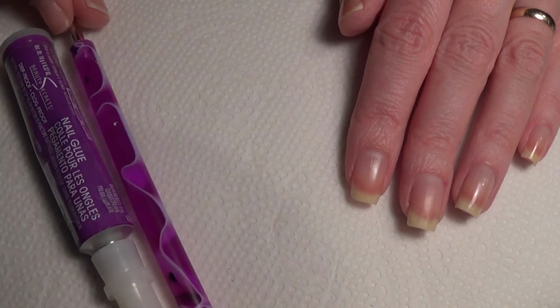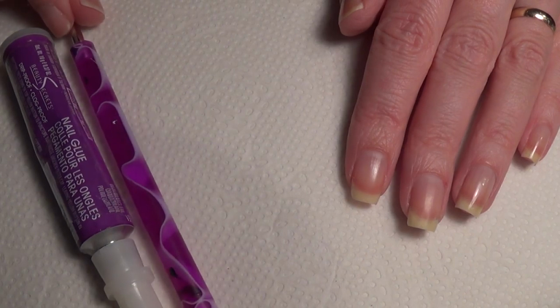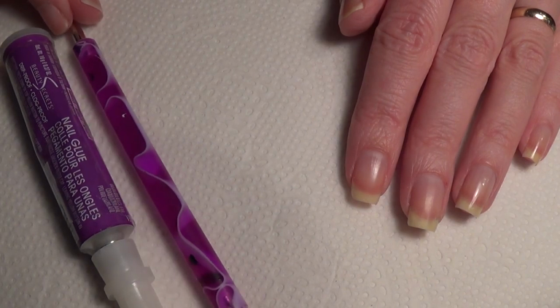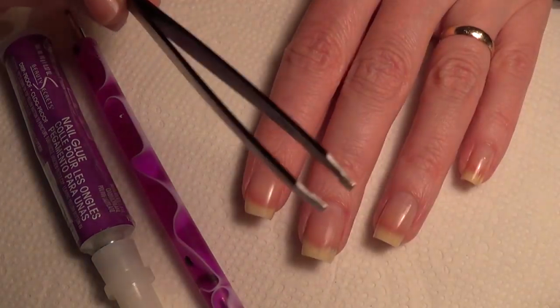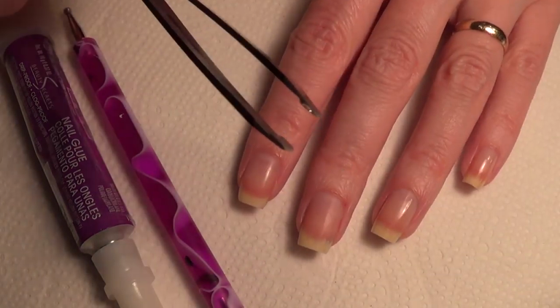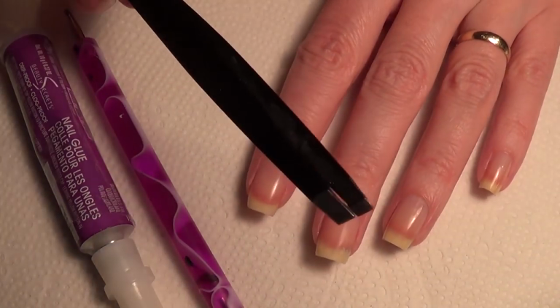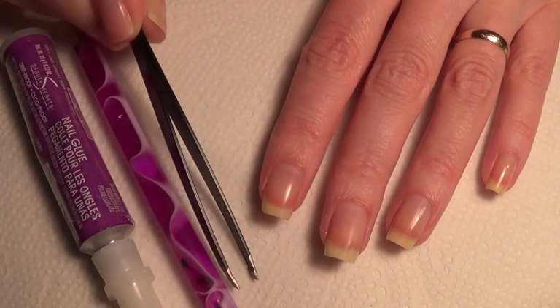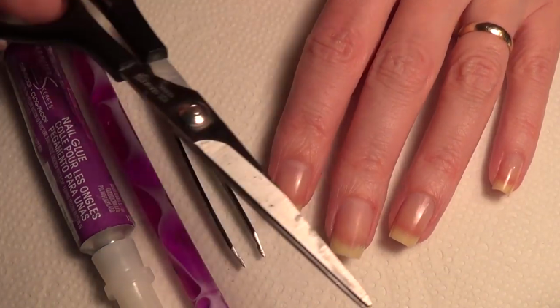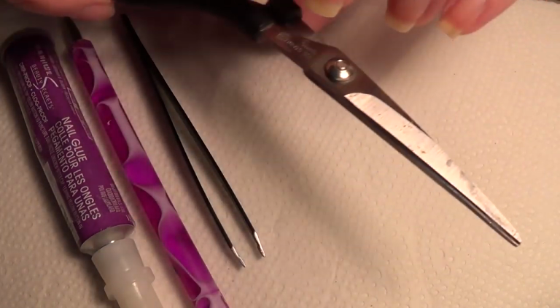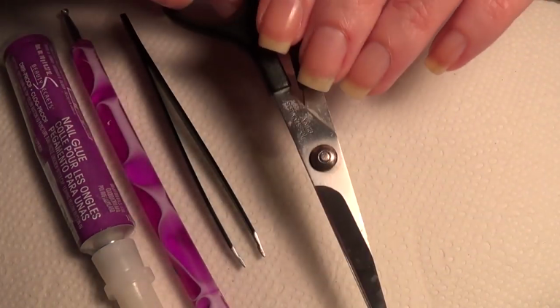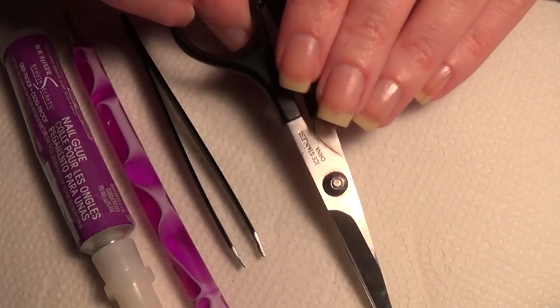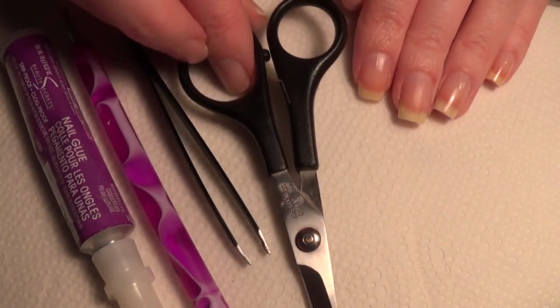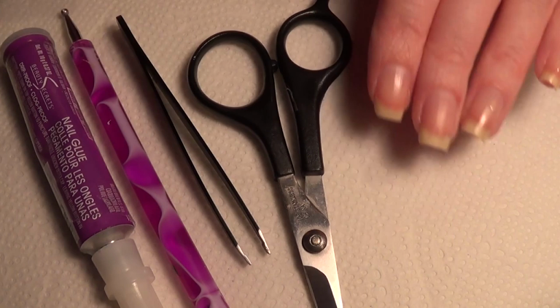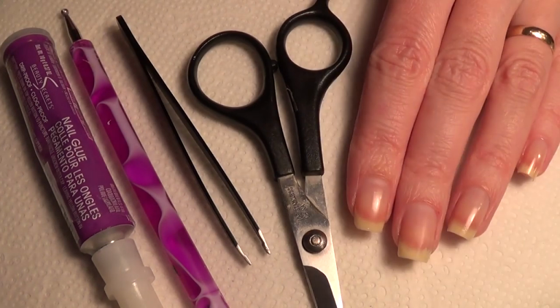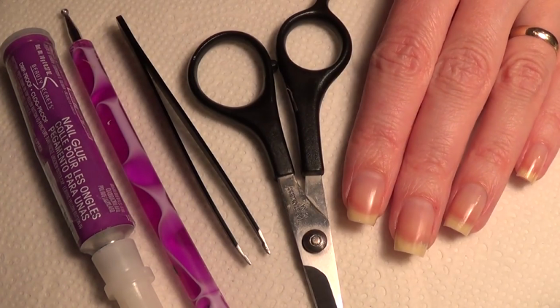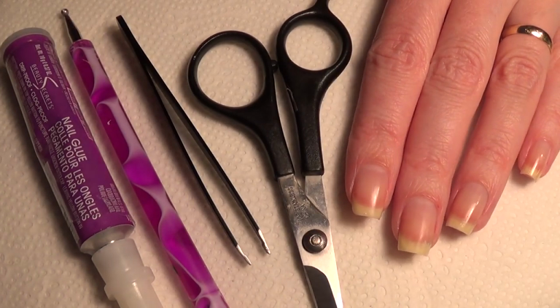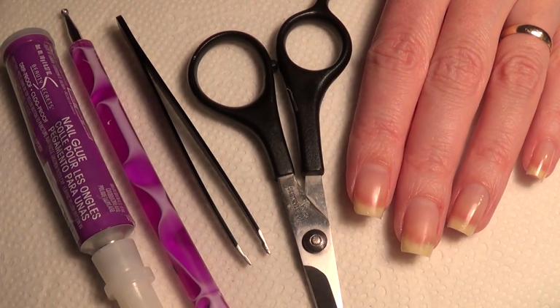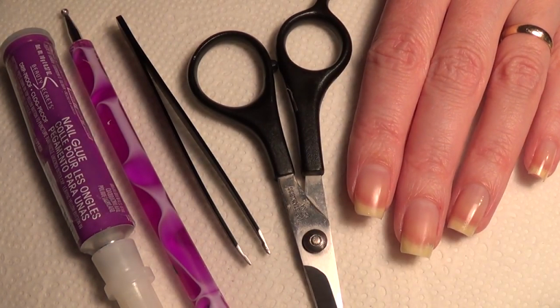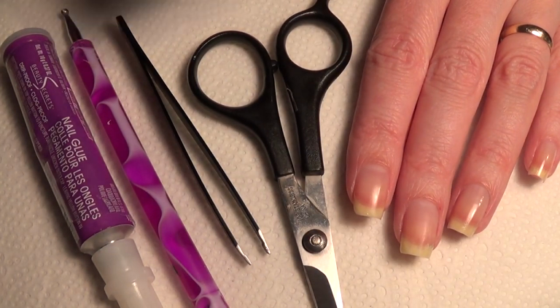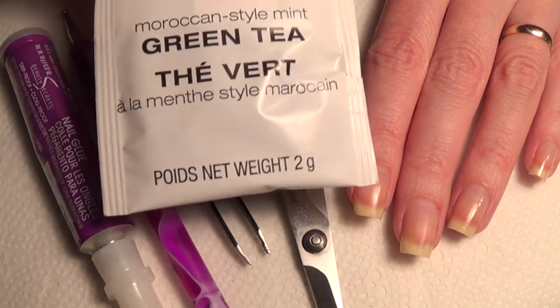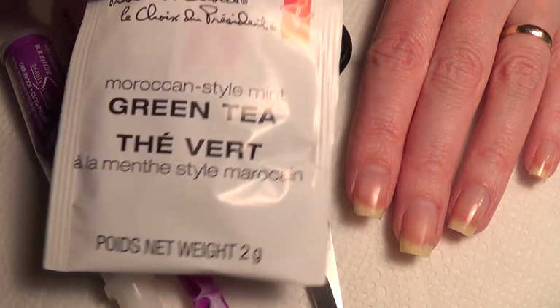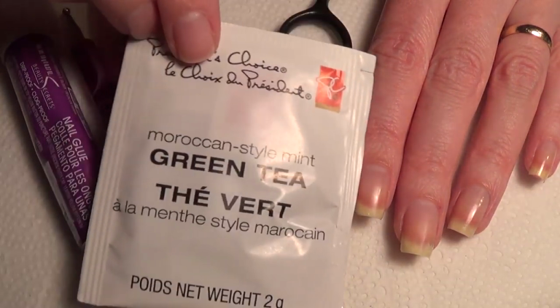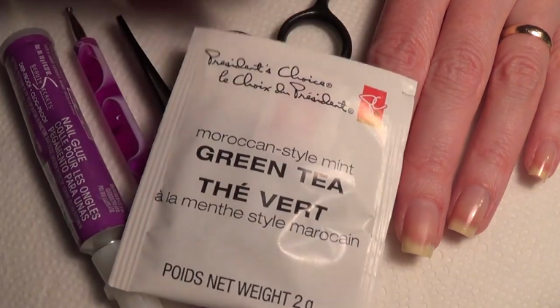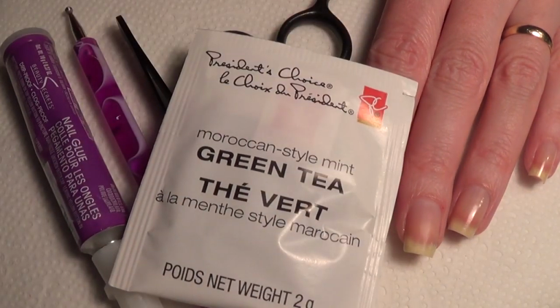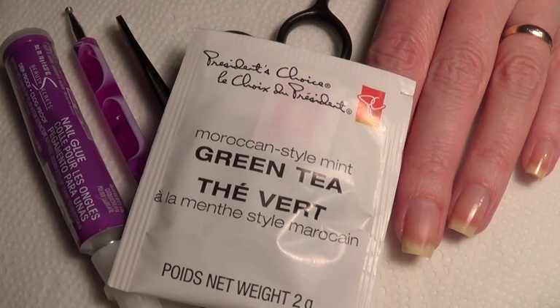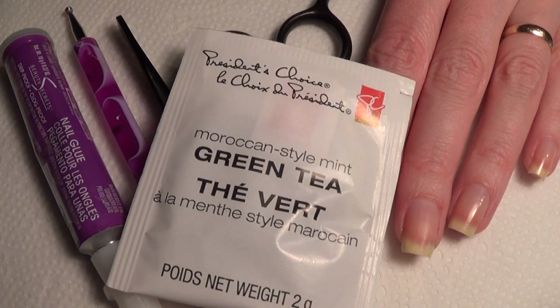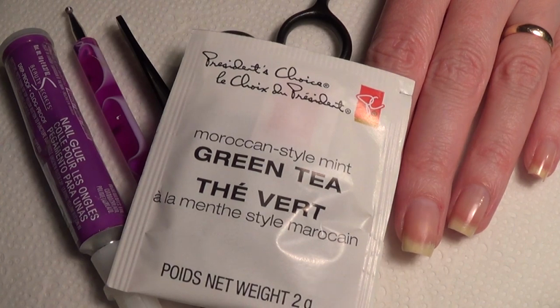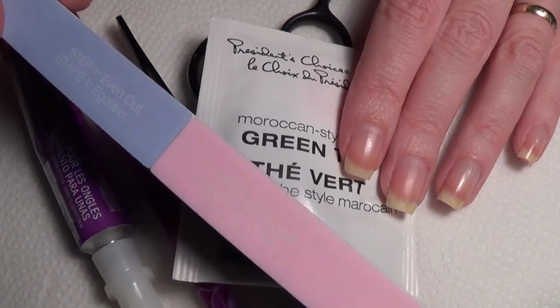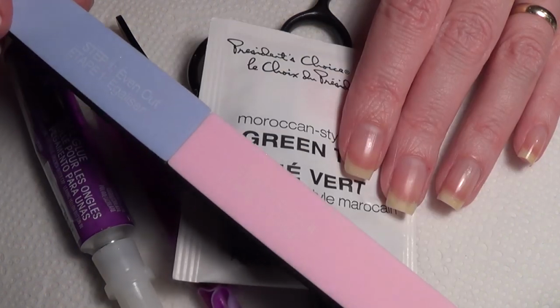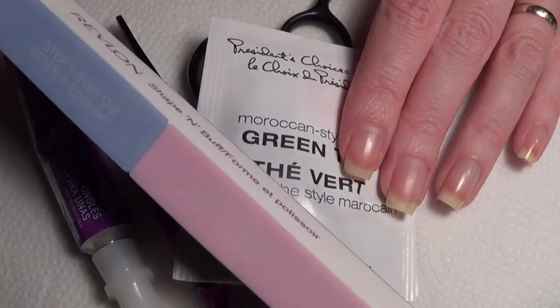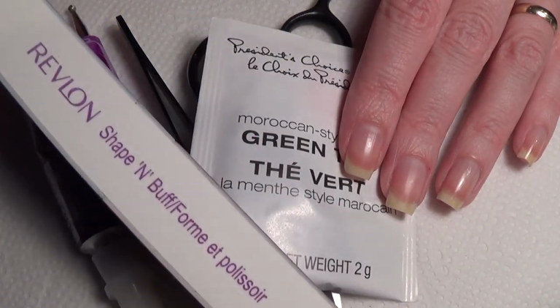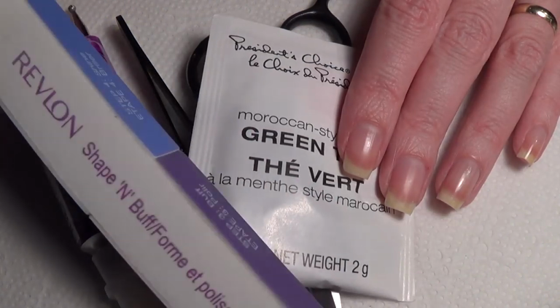You'll also need a dotting tool, some tweezers, scissors, and some tea — just one teabag, and this will last you a very long time. And you'll also need a nail file.